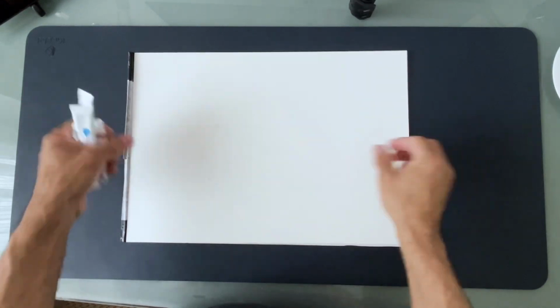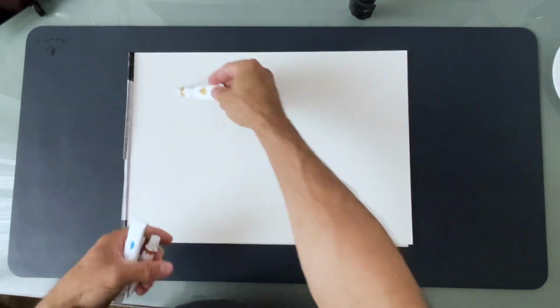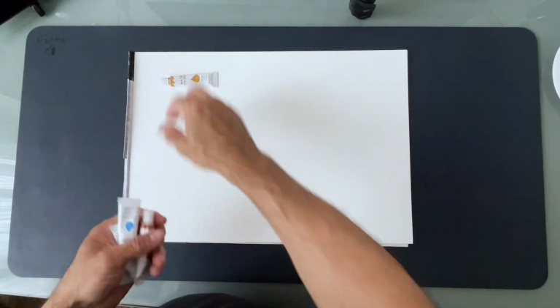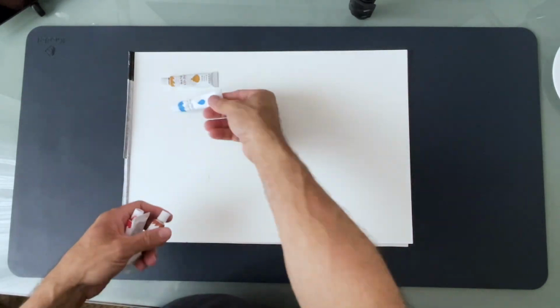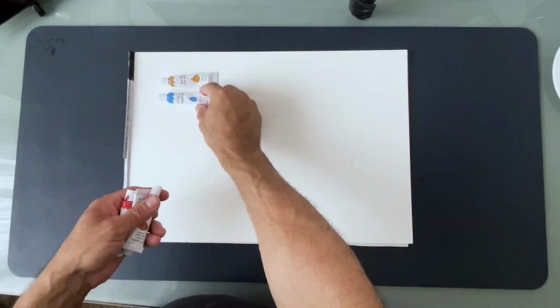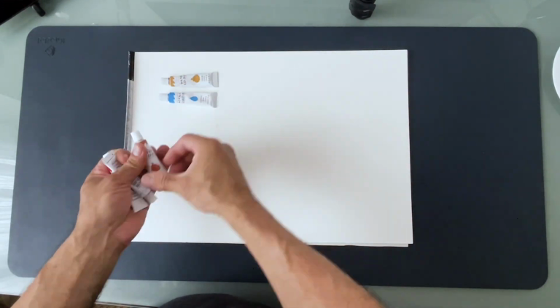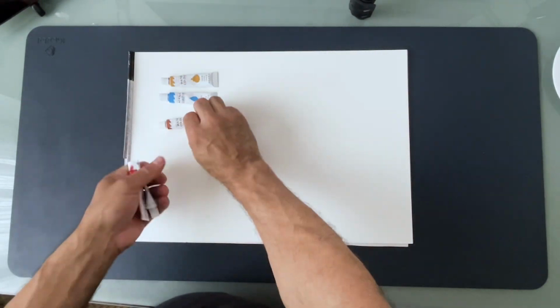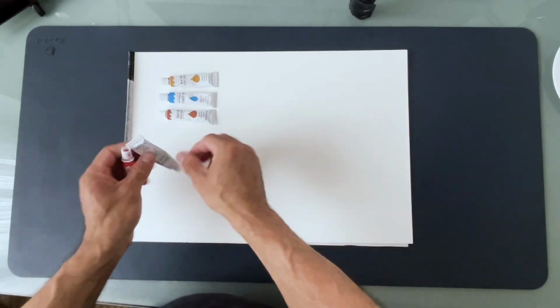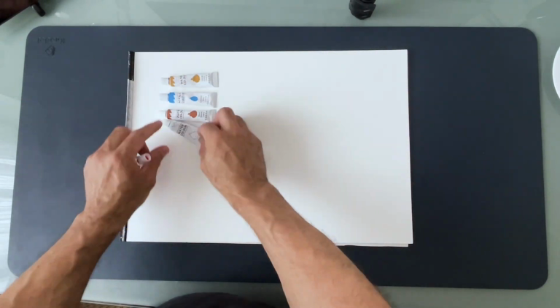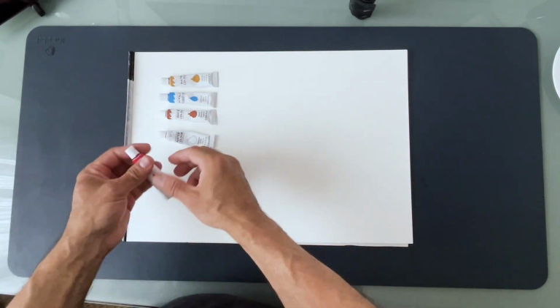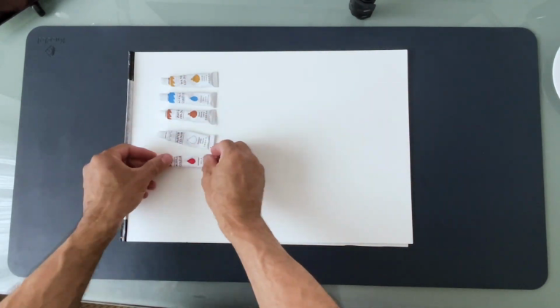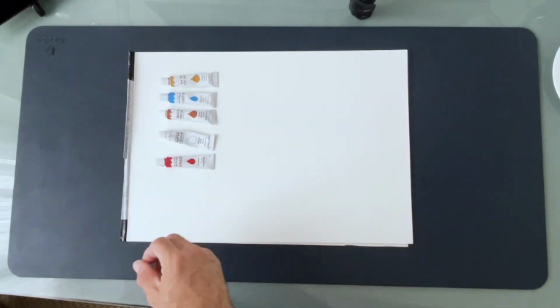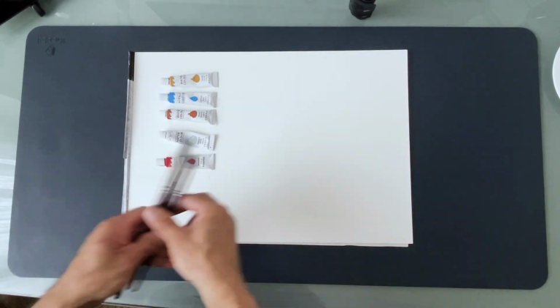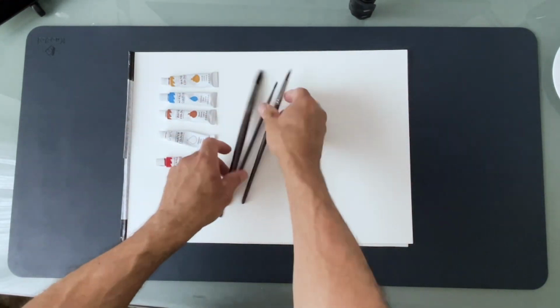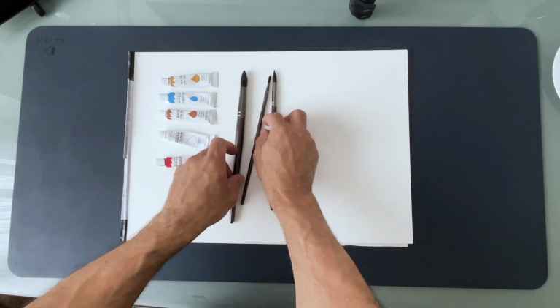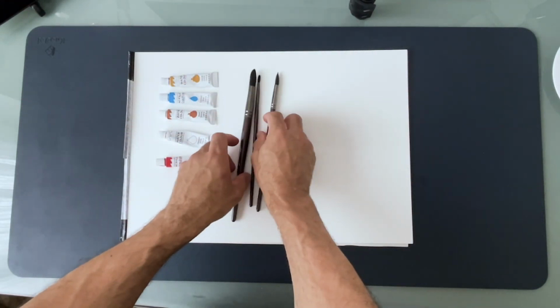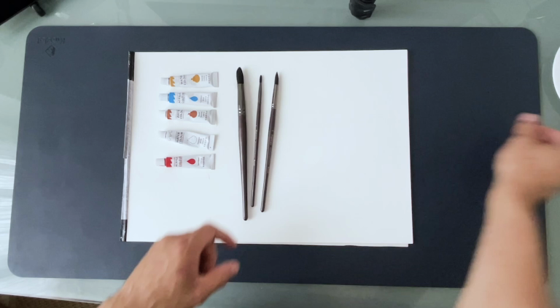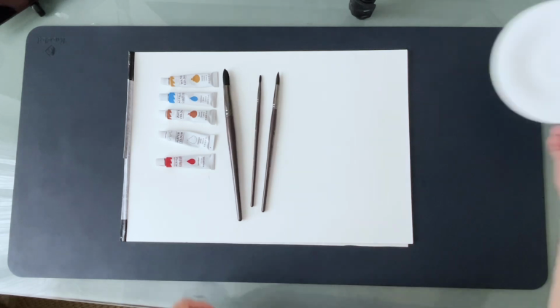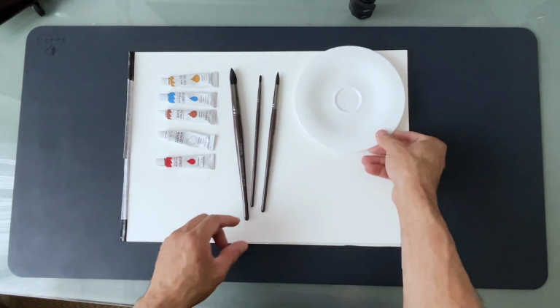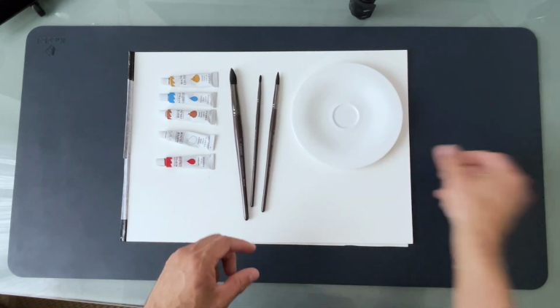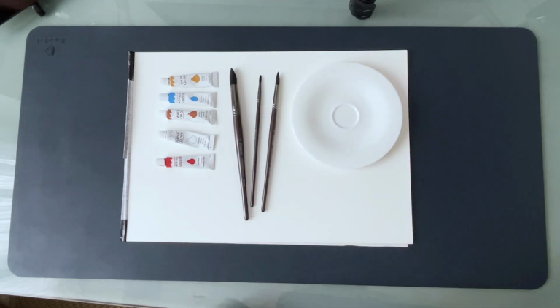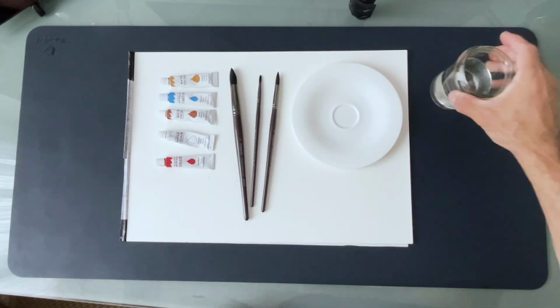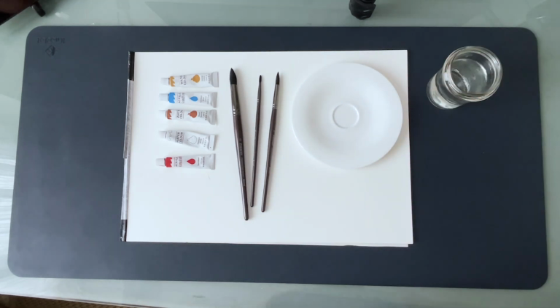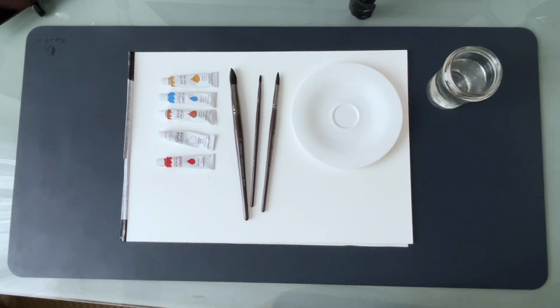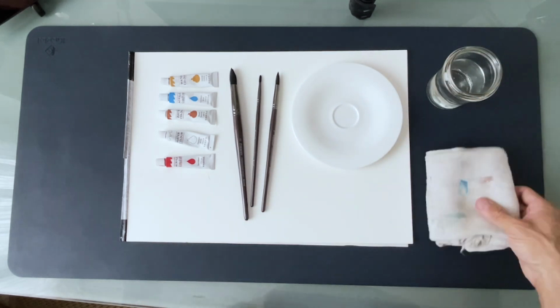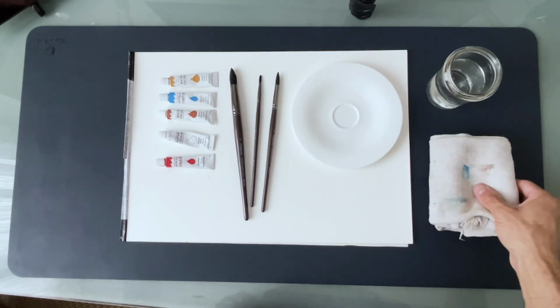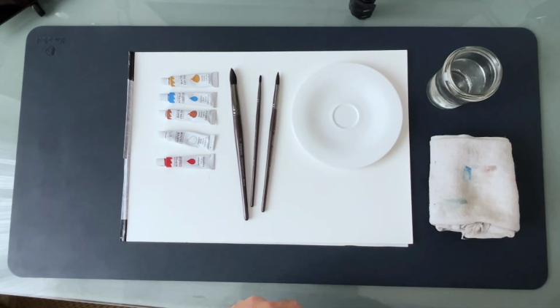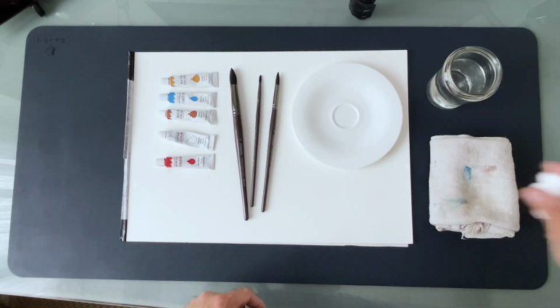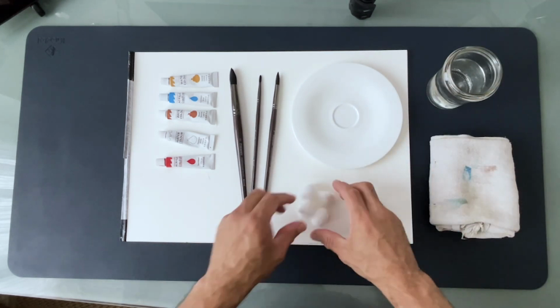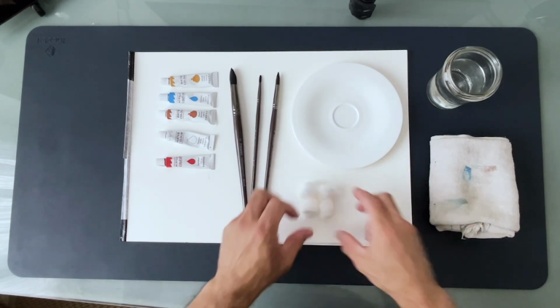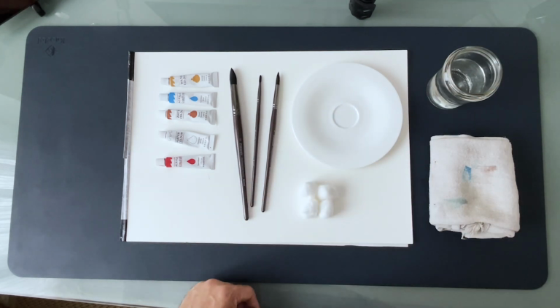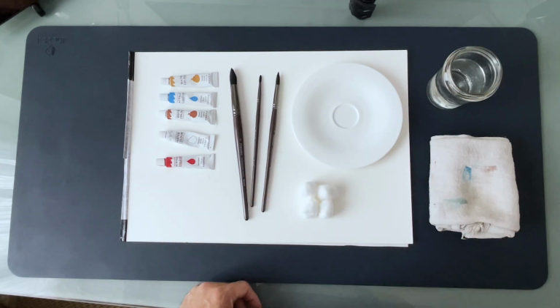For that we will need watercolor paper, watercolor, brushes, something to mix the paint, water, cloth, cotton ball and cotton buds.